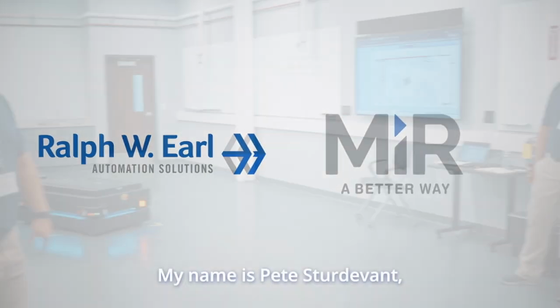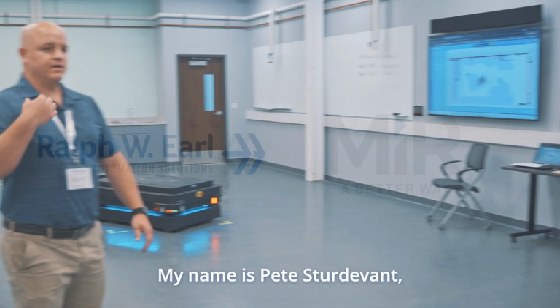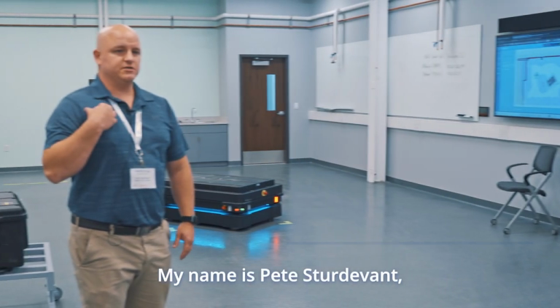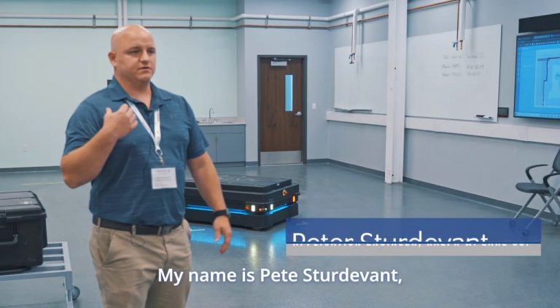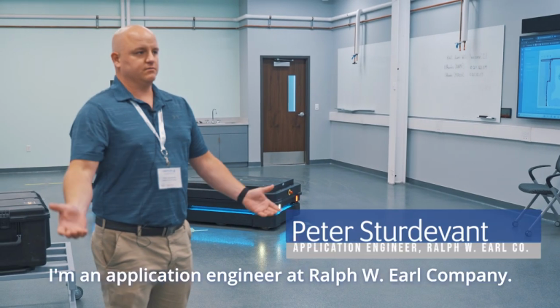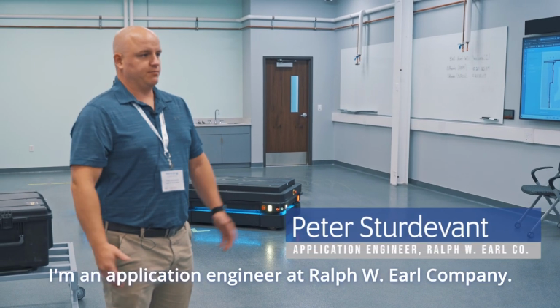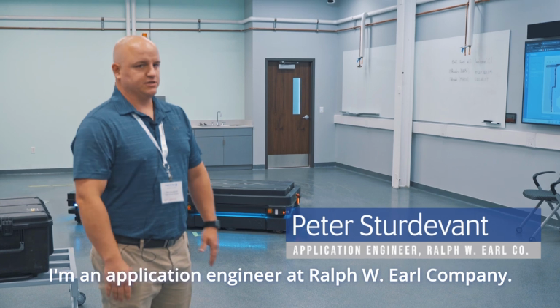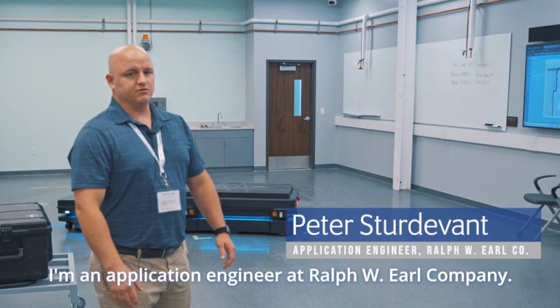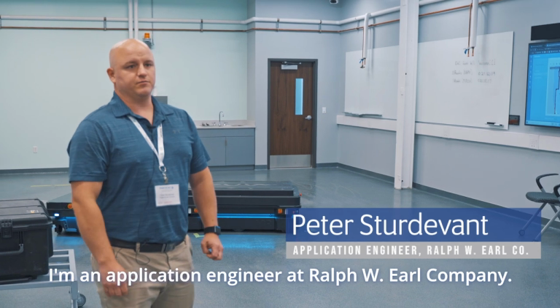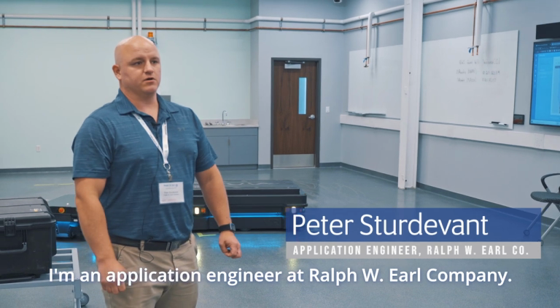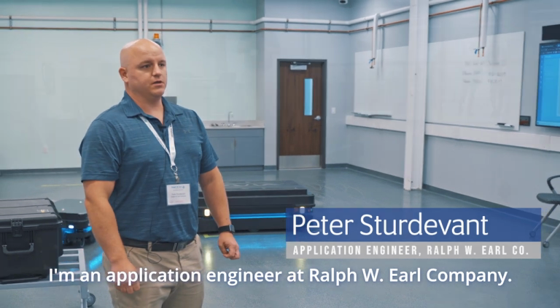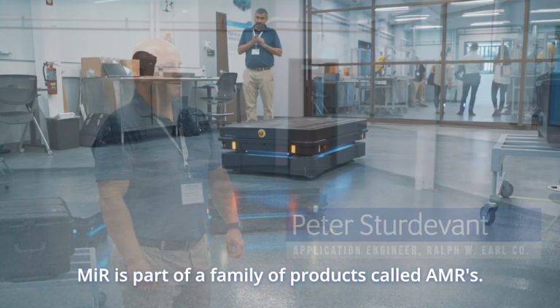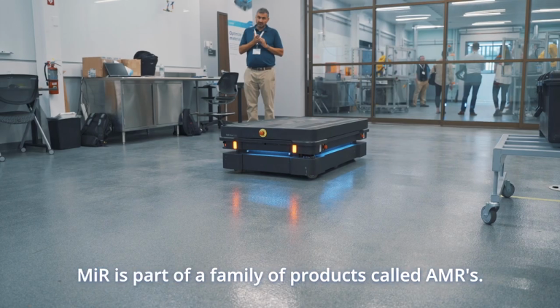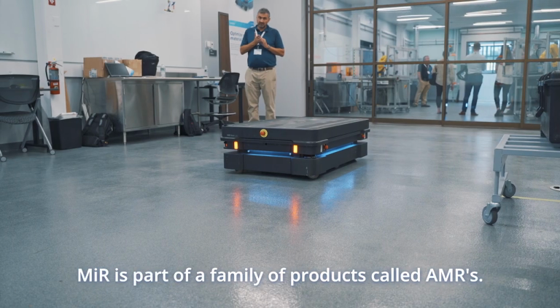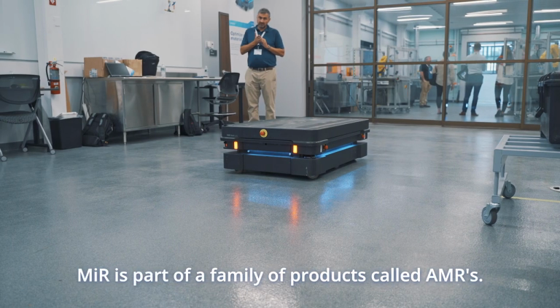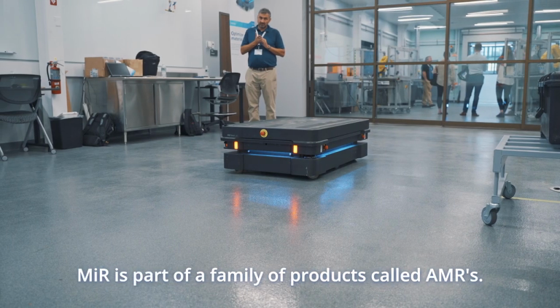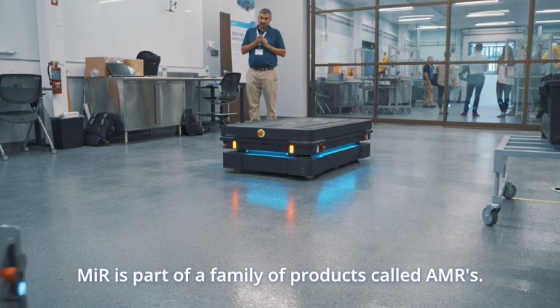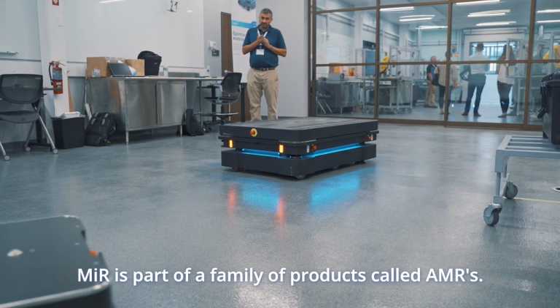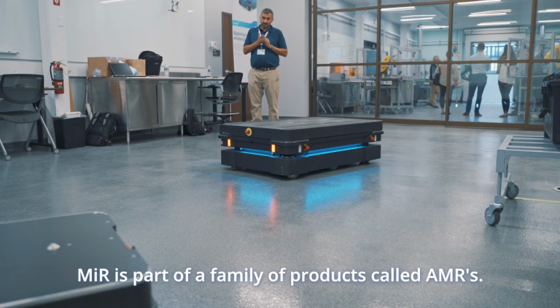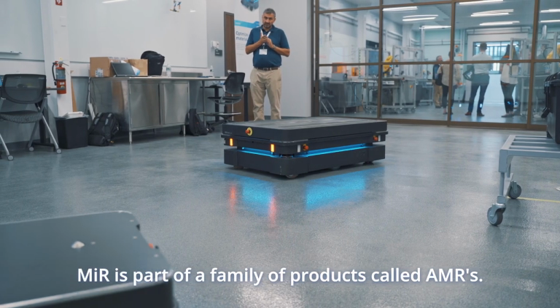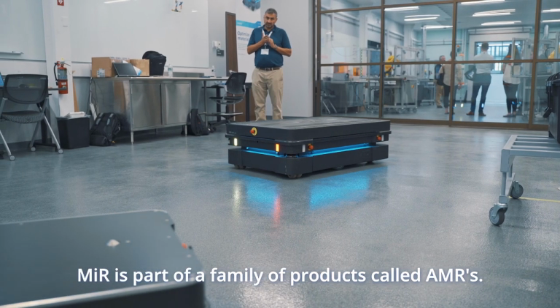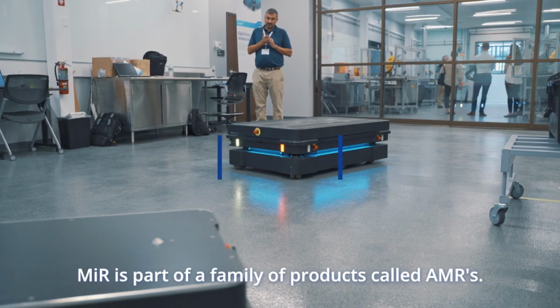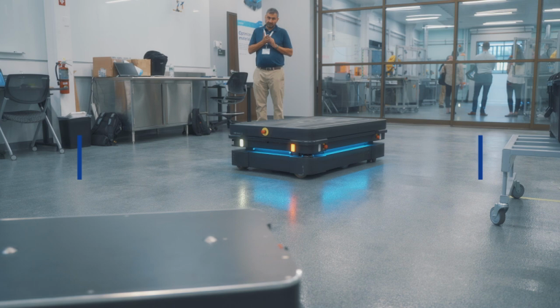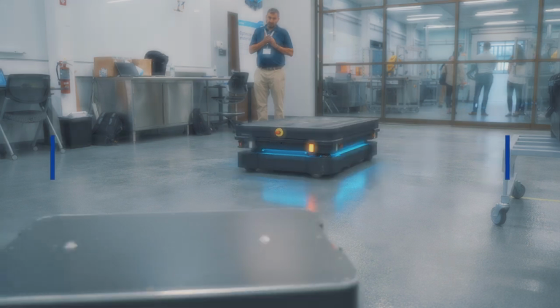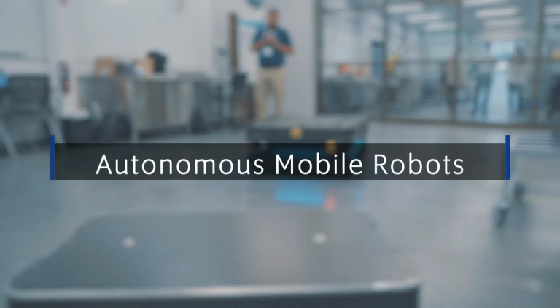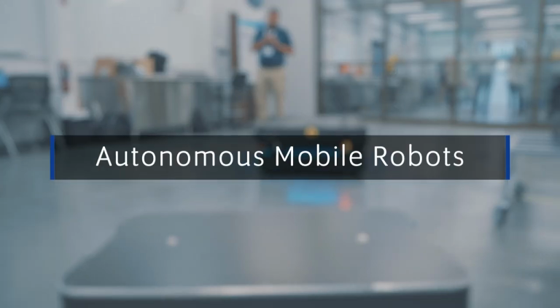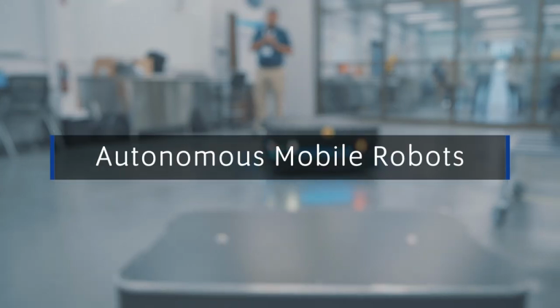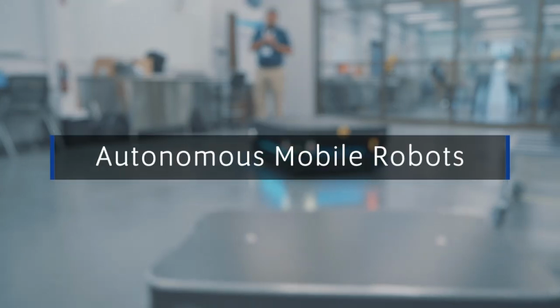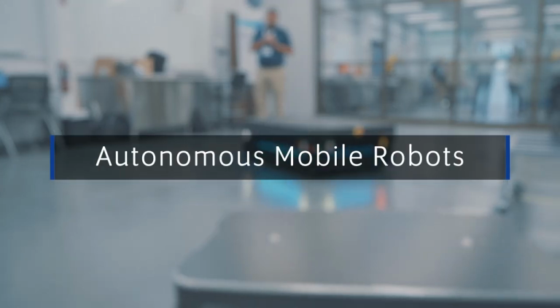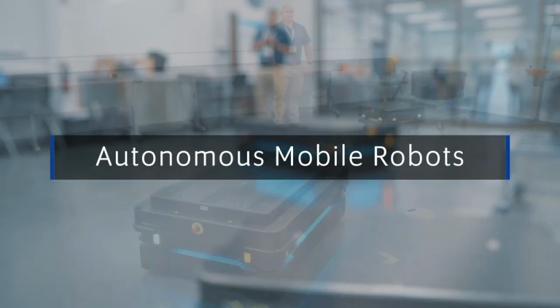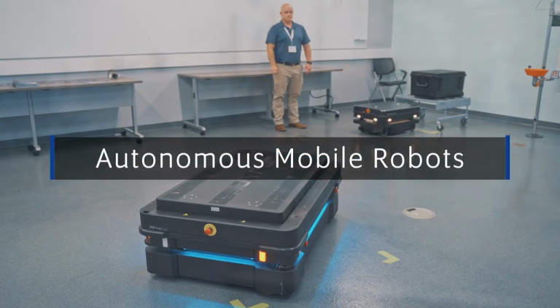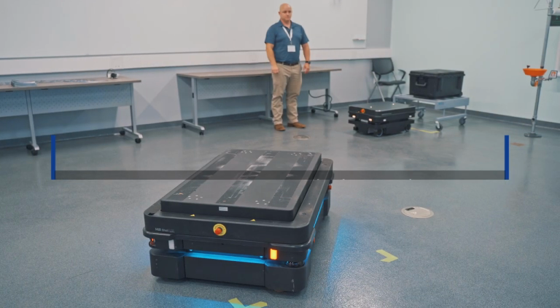My name is Pete Sturdivant. I'm an application engineer at RALF W Rural Company. MIR is part of a family of products called AMRs, Autonomous Mobile Robots.